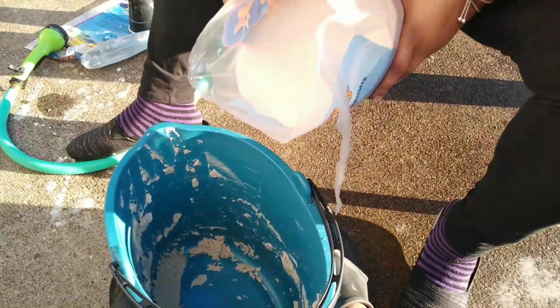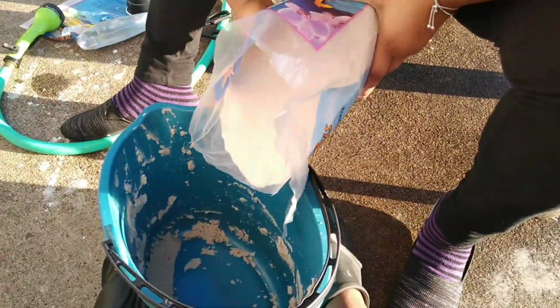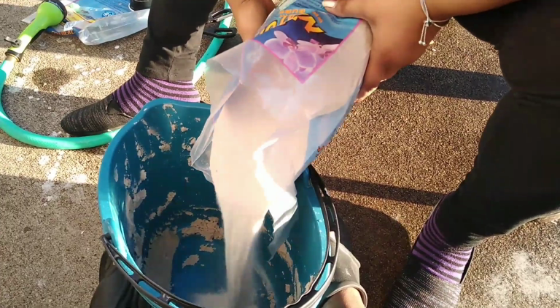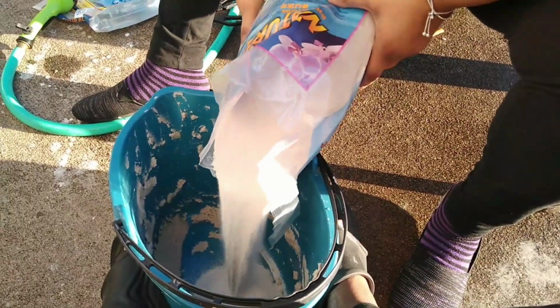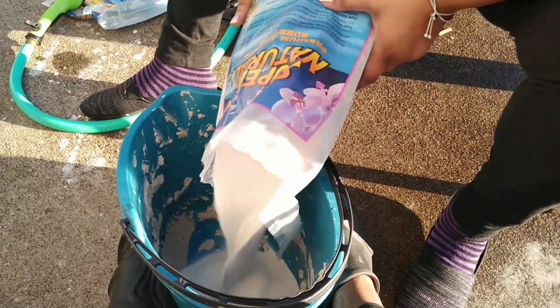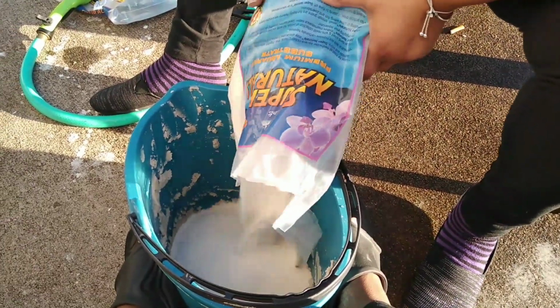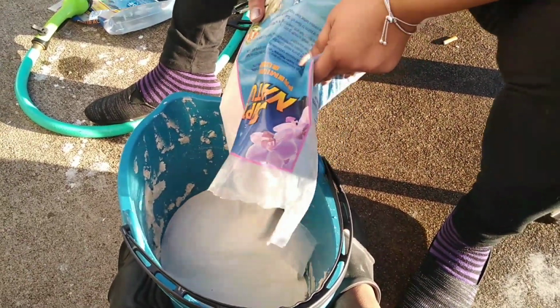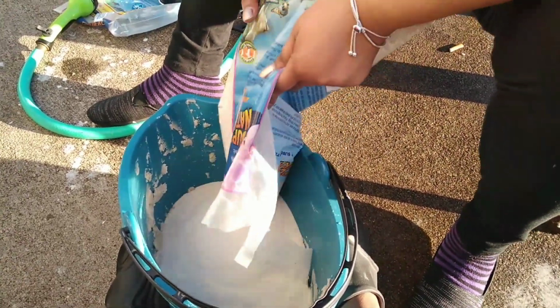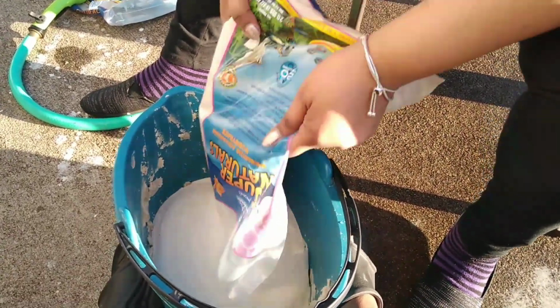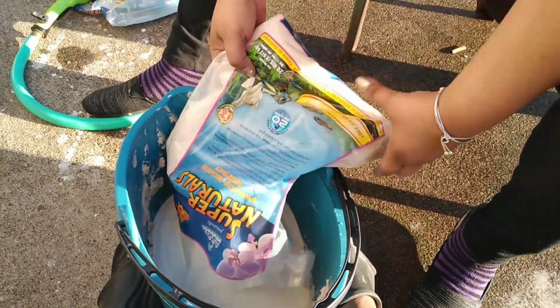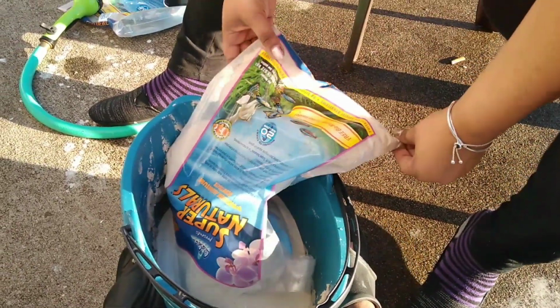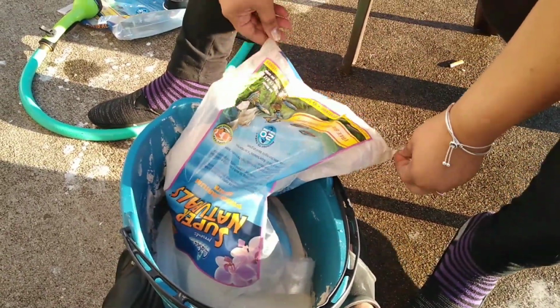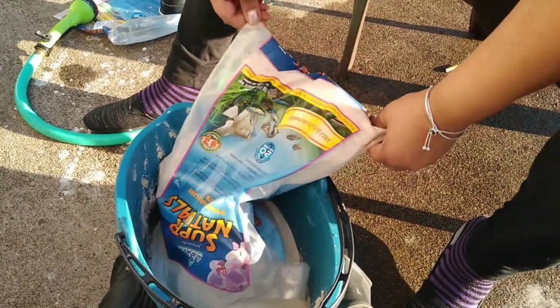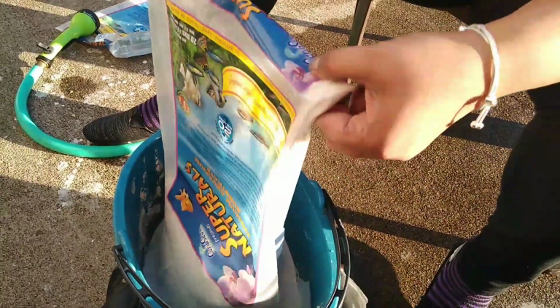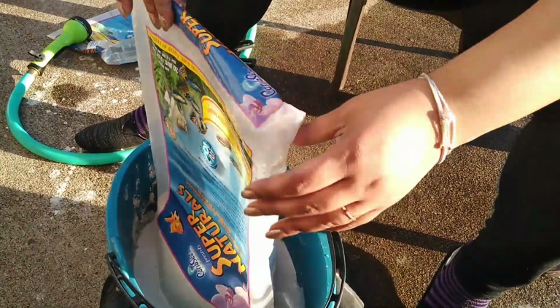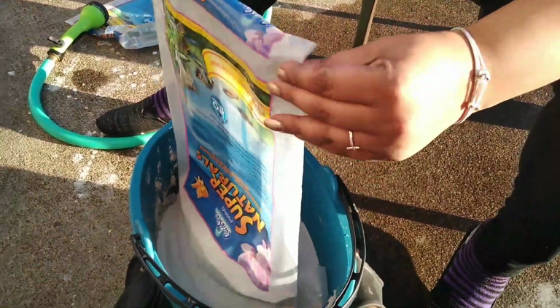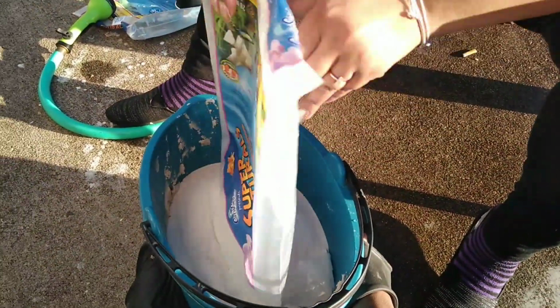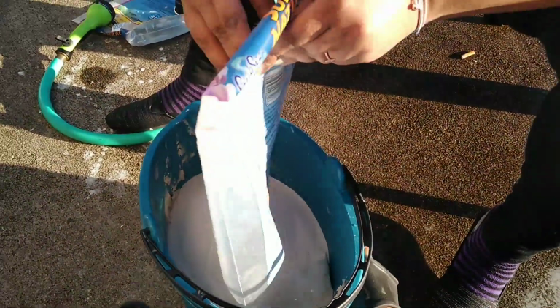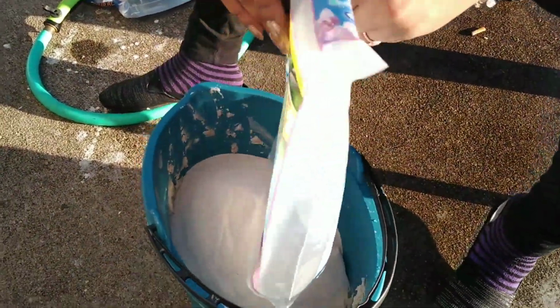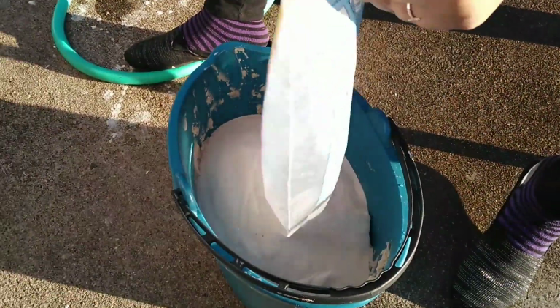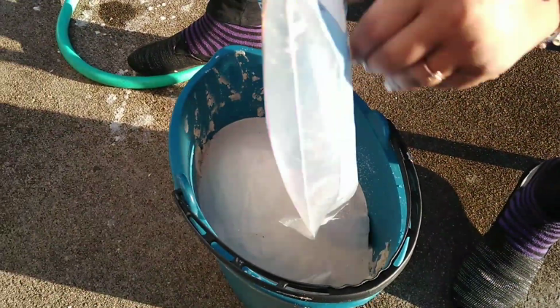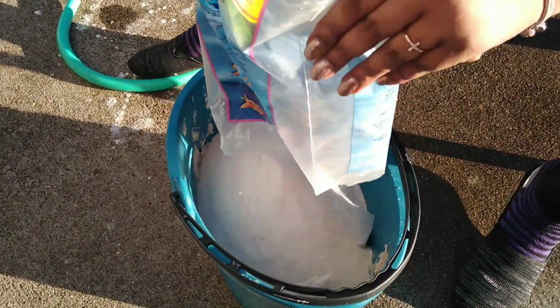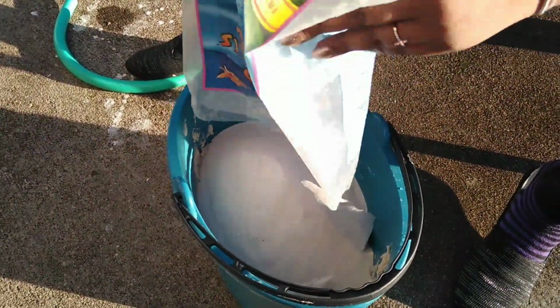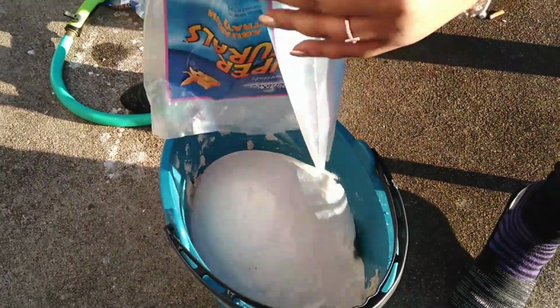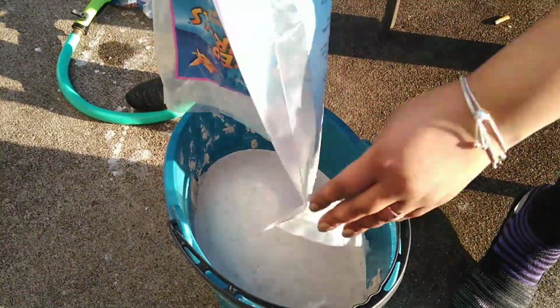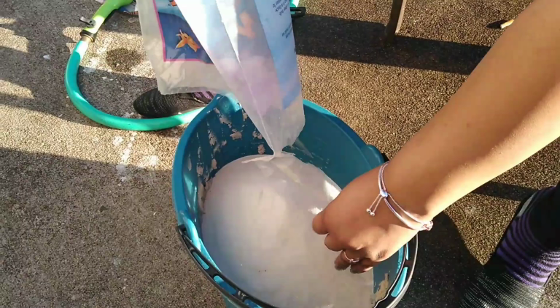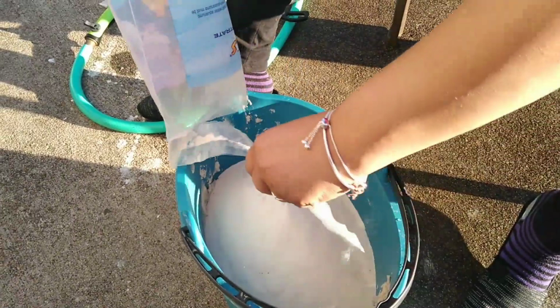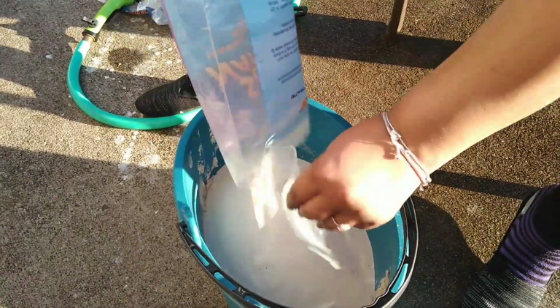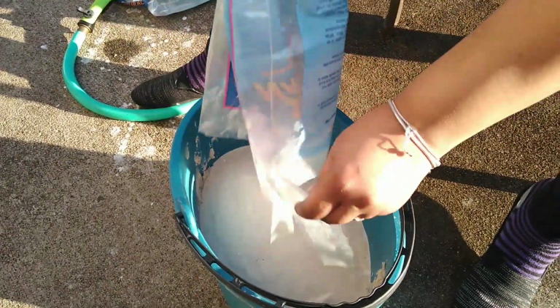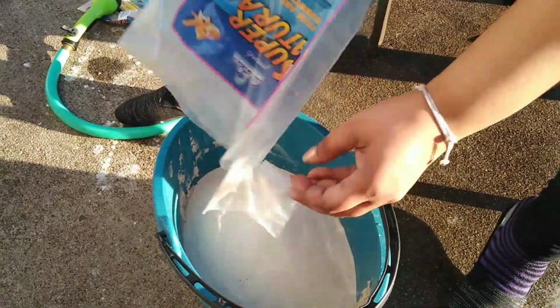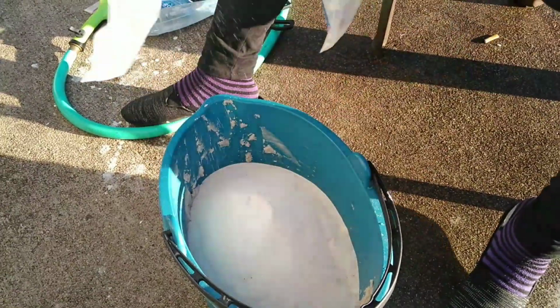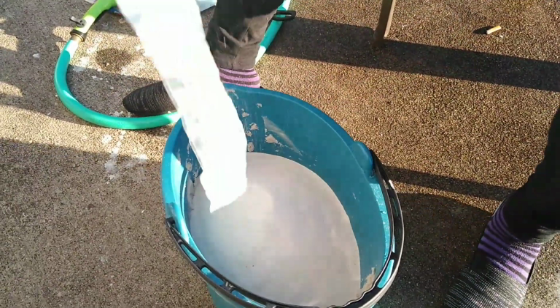We're about to start the second bag — get it cleaned and filter out all the extra excess dirt off this bag of sand. Once we do that, we're going to put this one in the tank and show y'all what it looks like after we pack it down.